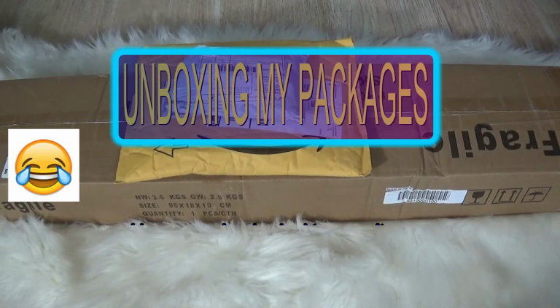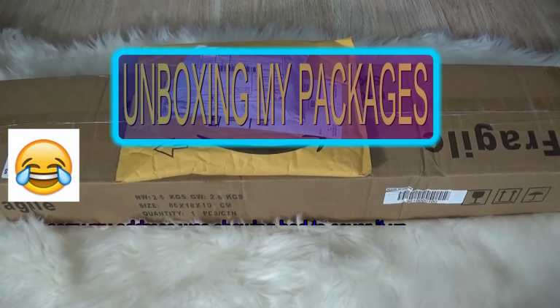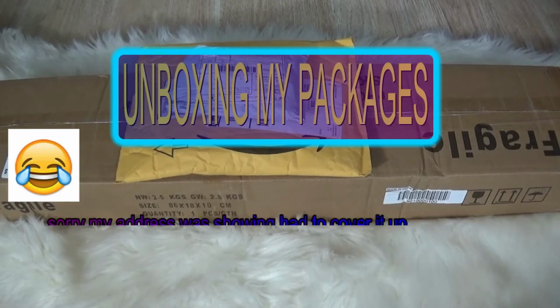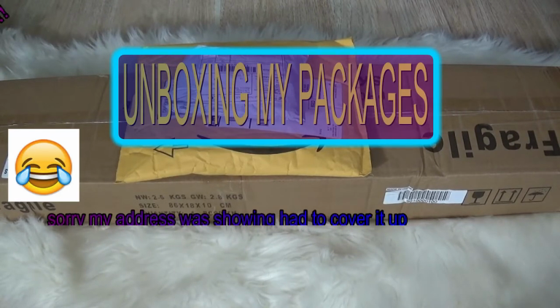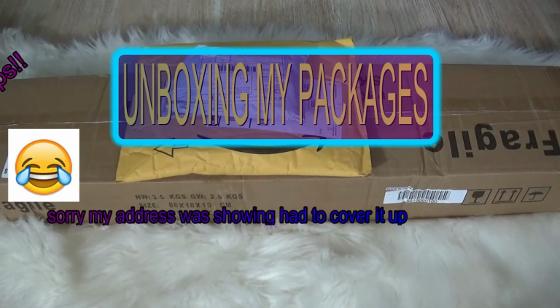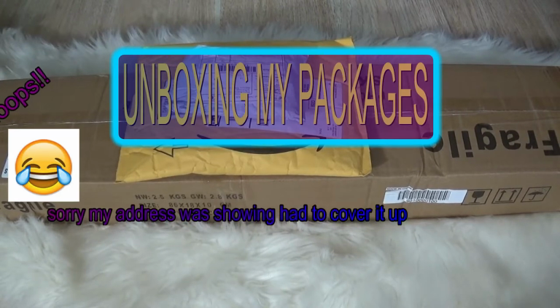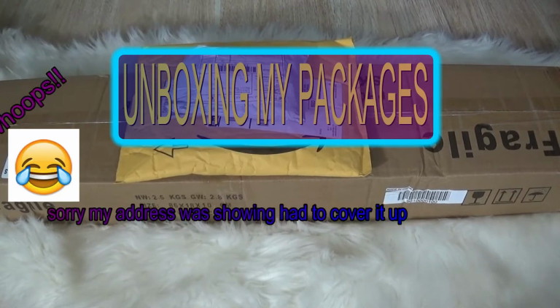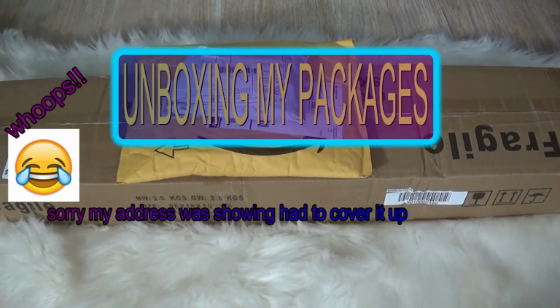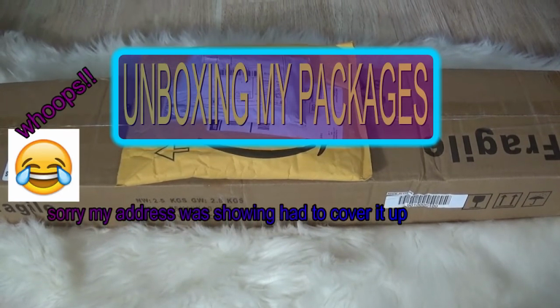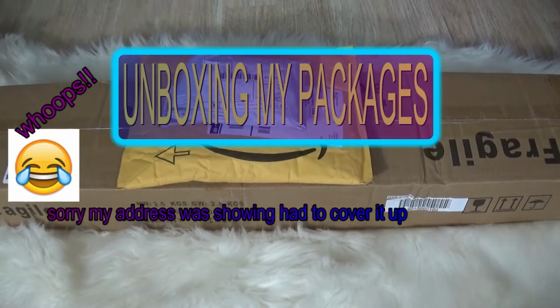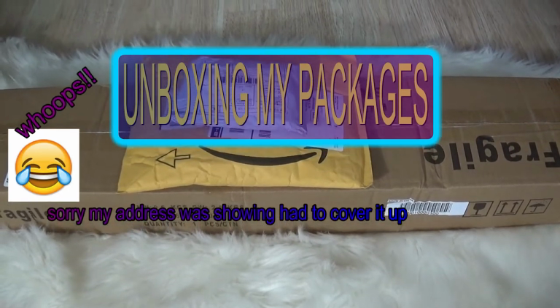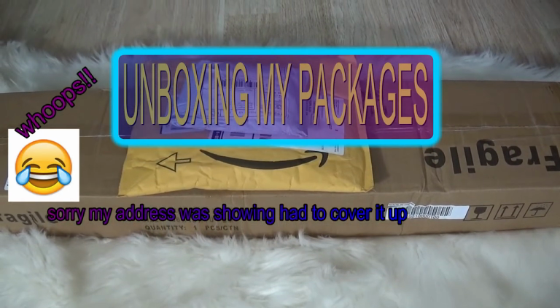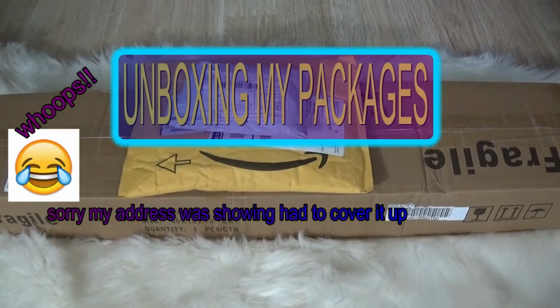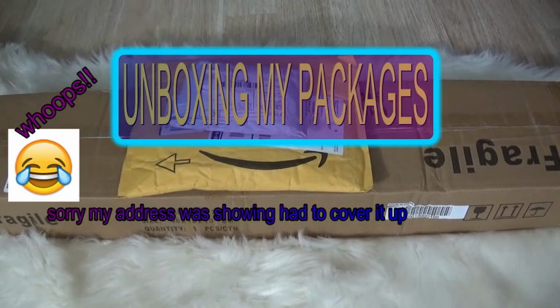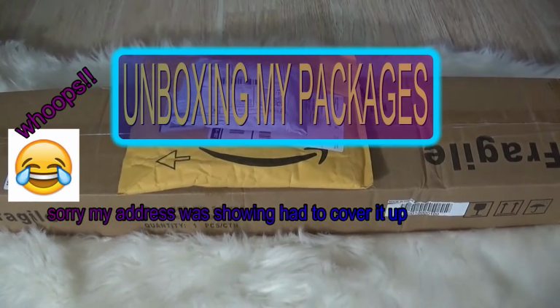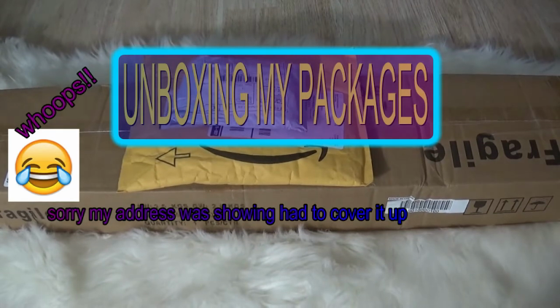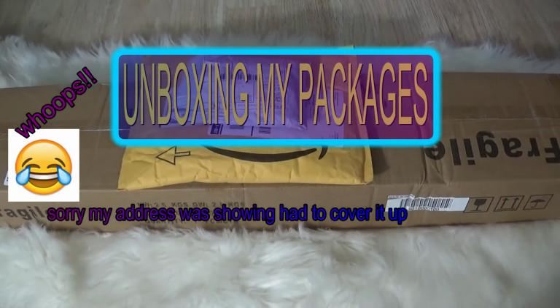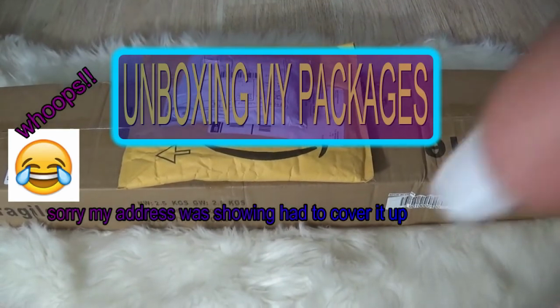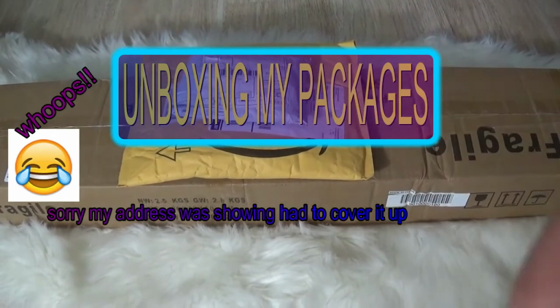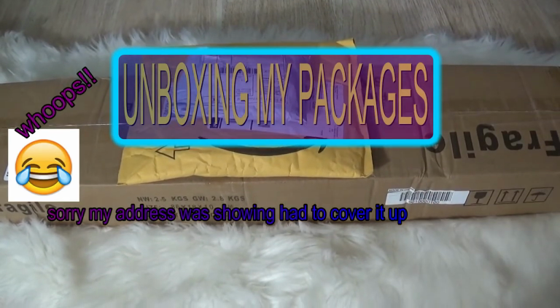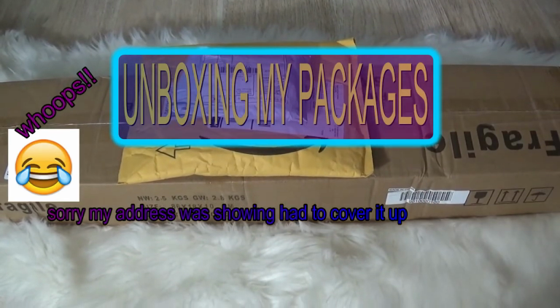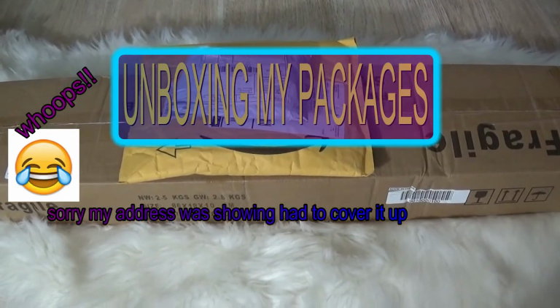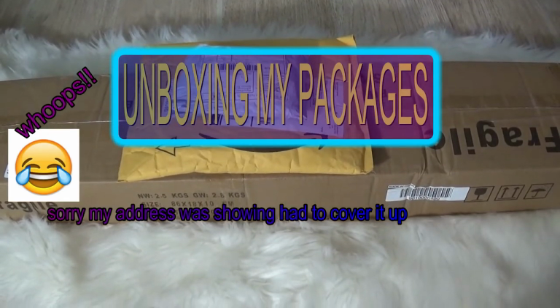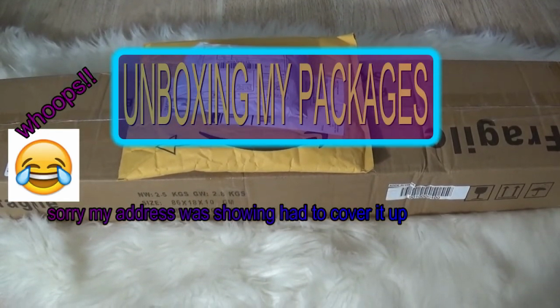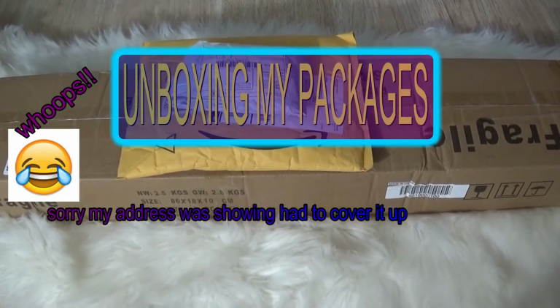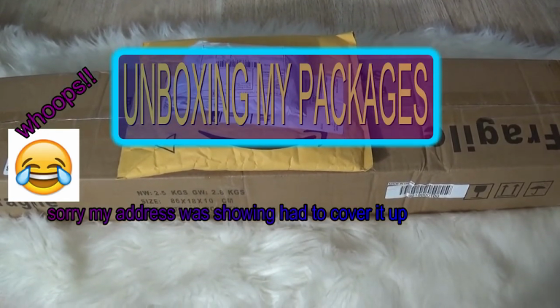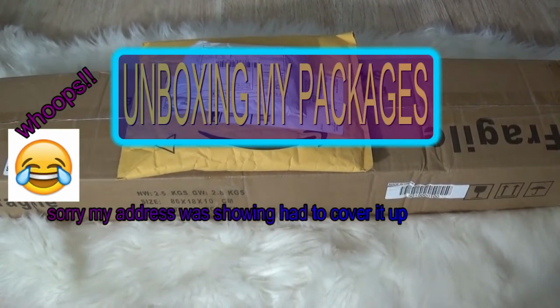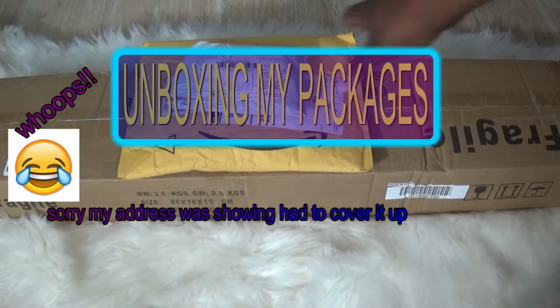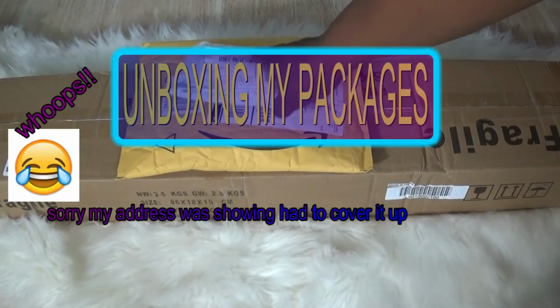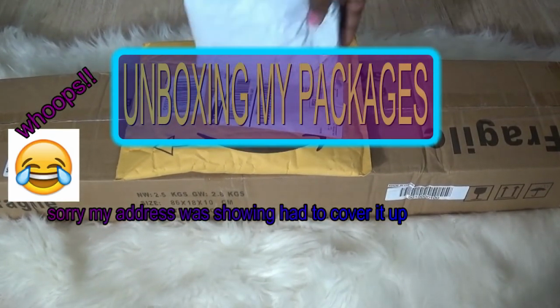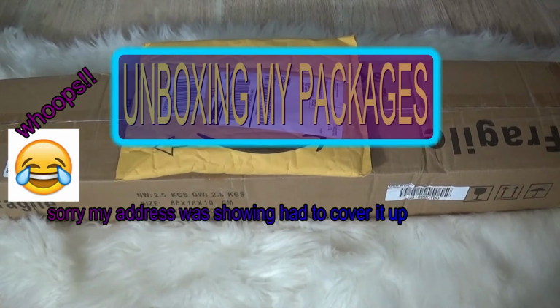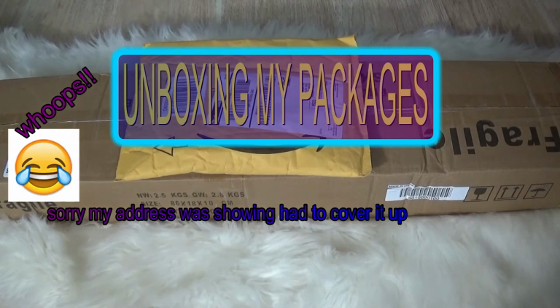I just received these packages in the mail, so I'm gonna do an unboxing video for the first time in forever today.